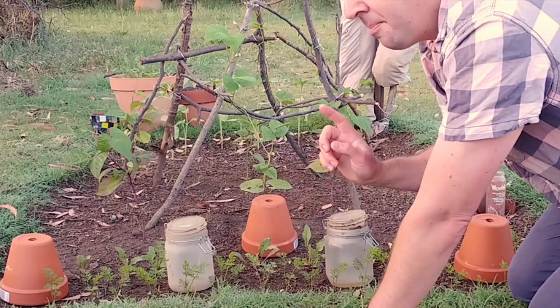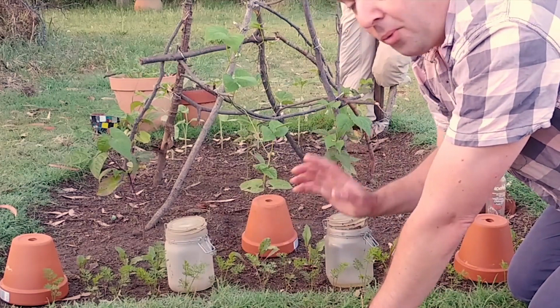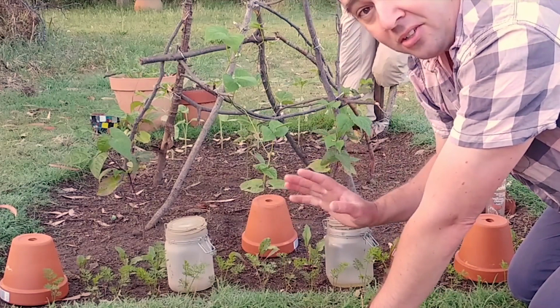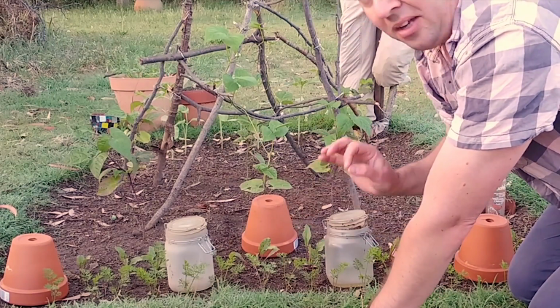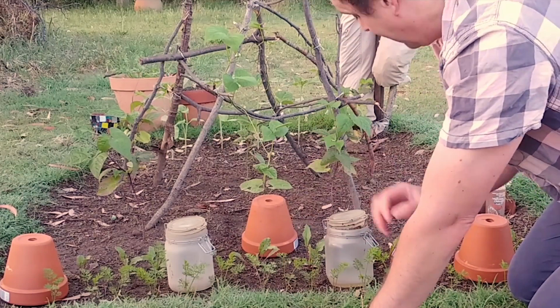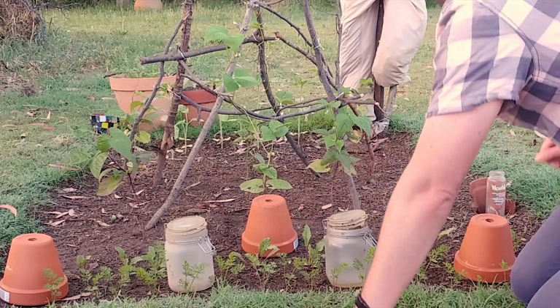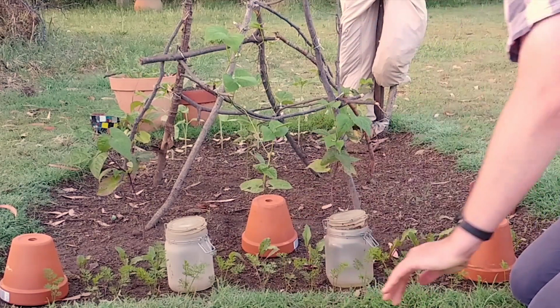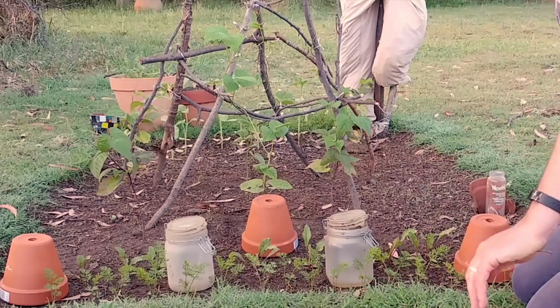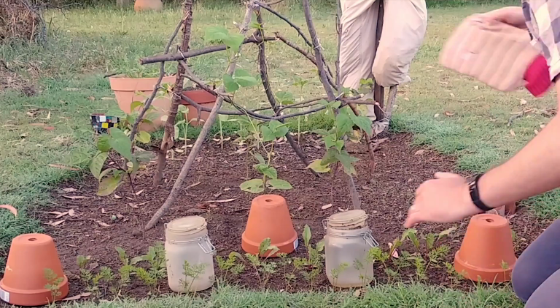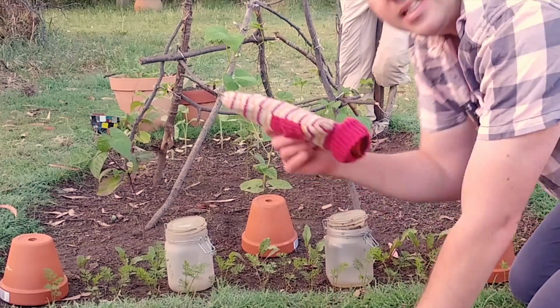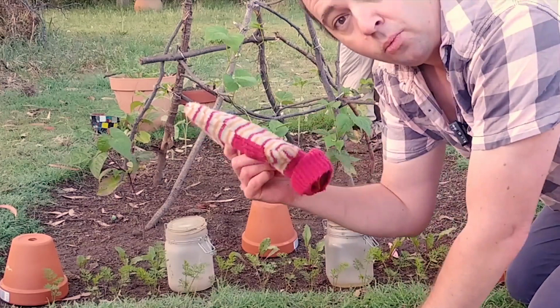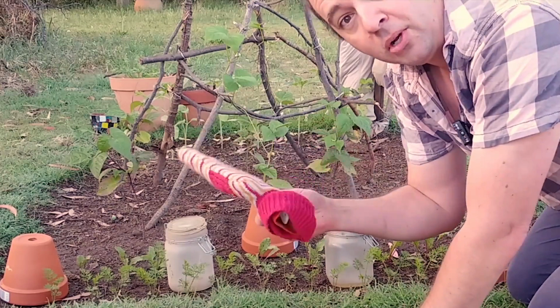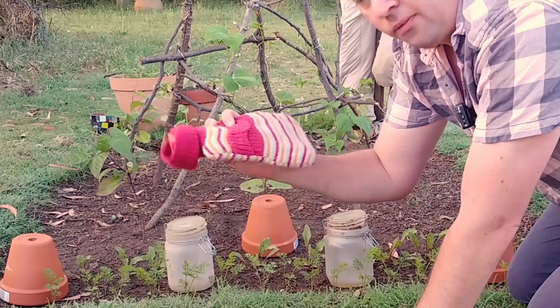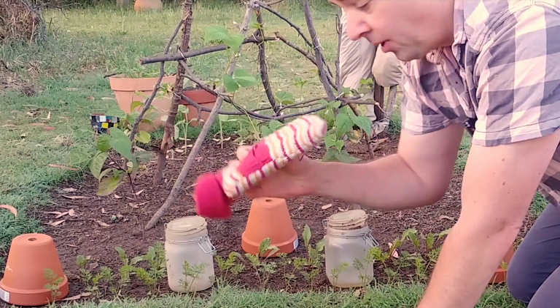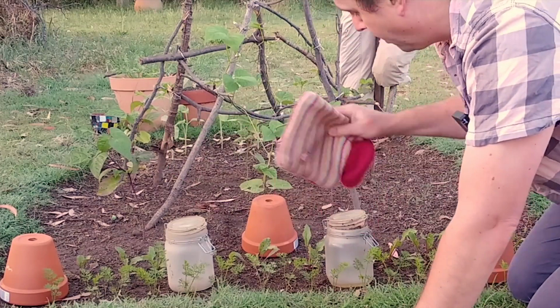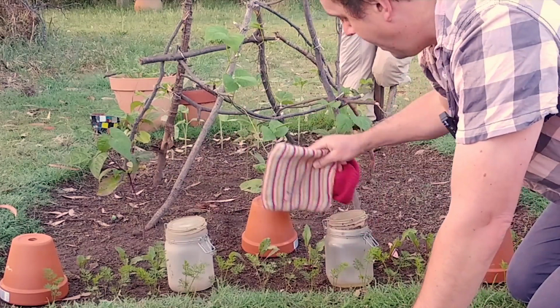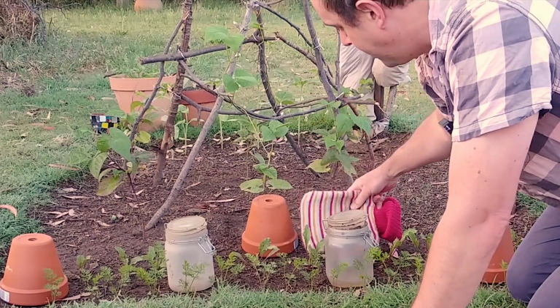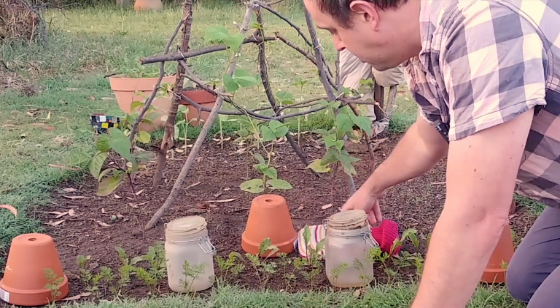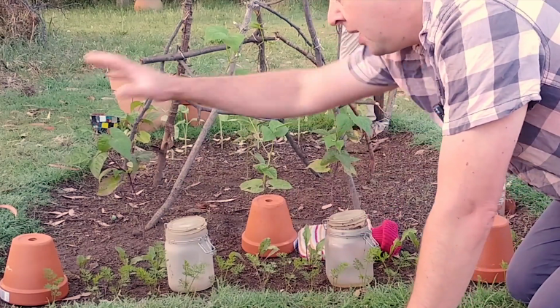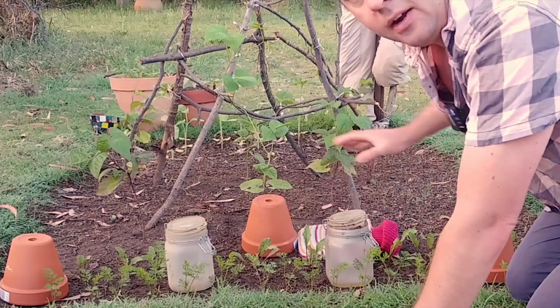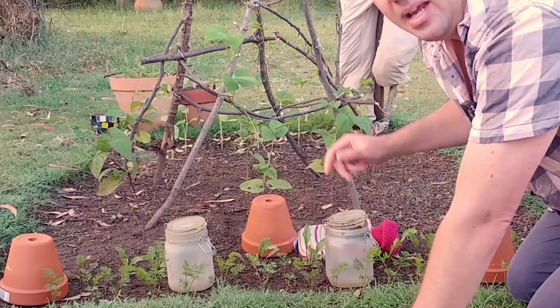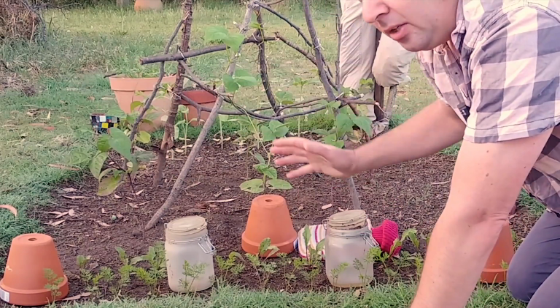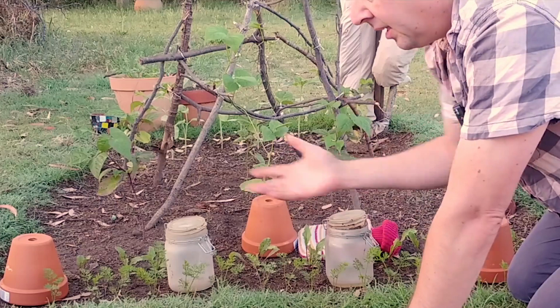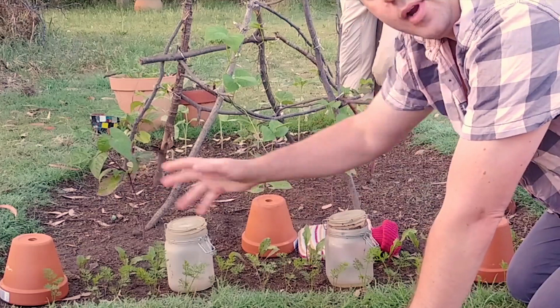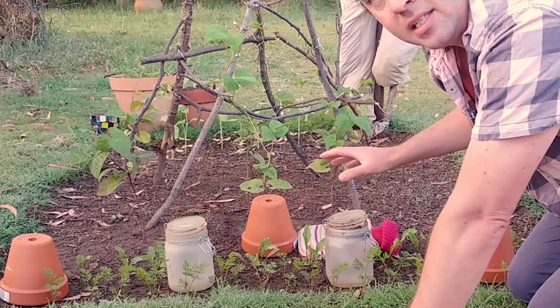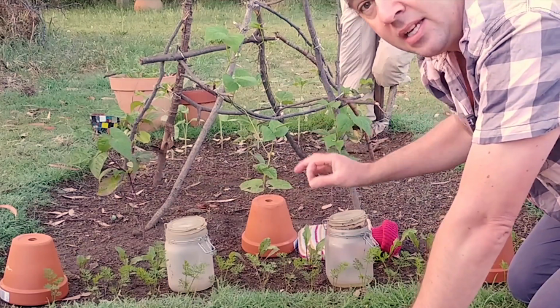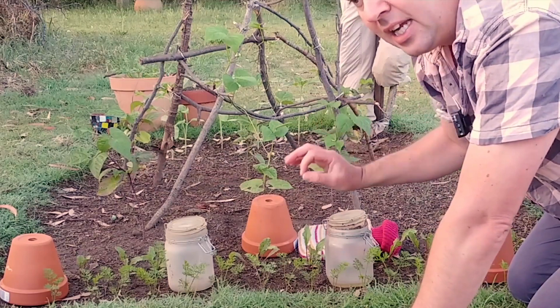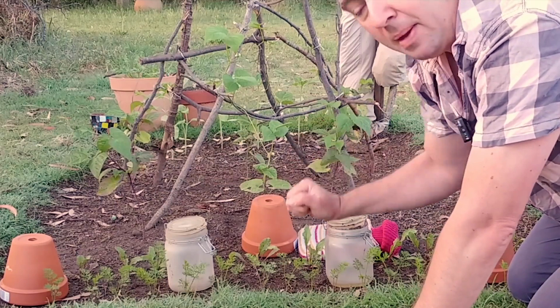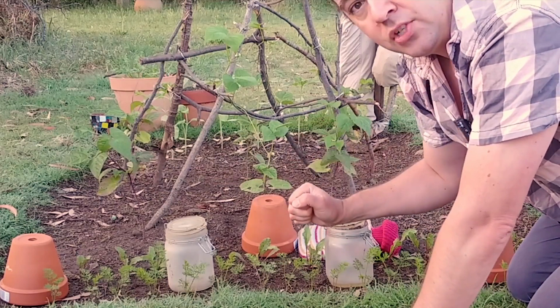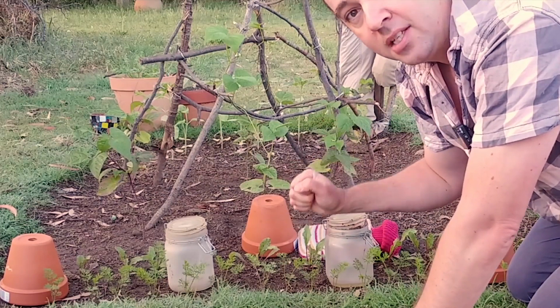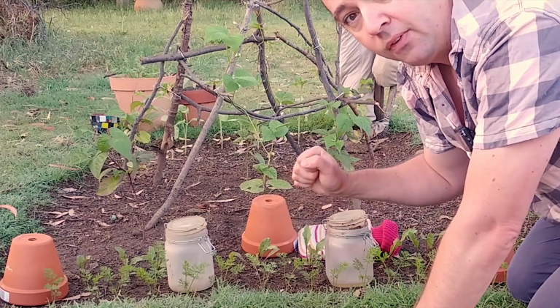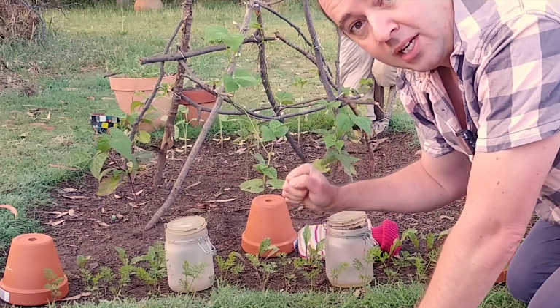What I do — and I hope this helps — is I get a hot water bottle, fill it up with hot water, and put it in here as well. Cover it up, and hopefully that'll radiate some heat and give it a bit more of a chance to survive the frosty night.